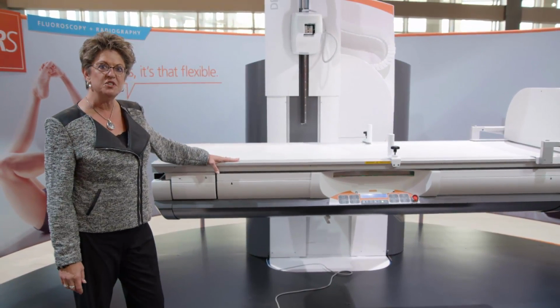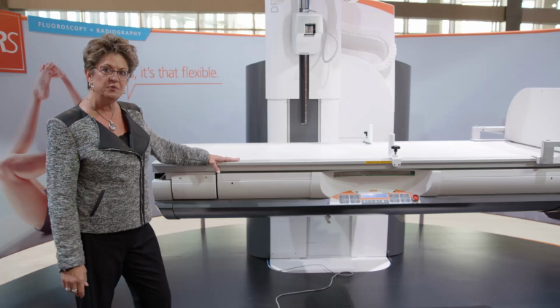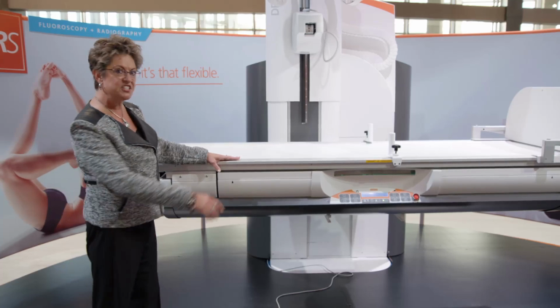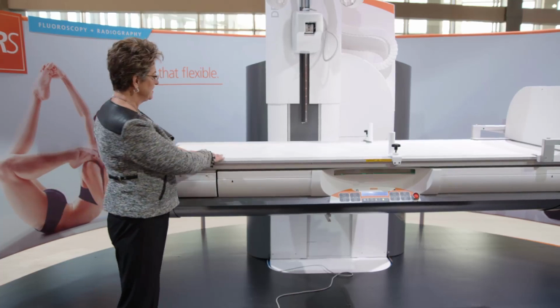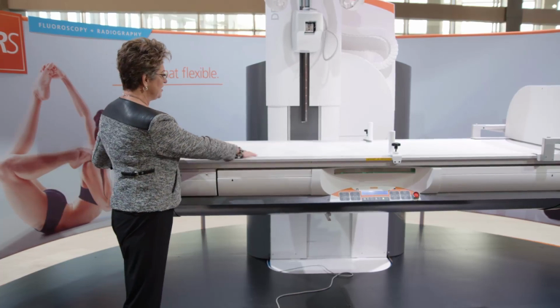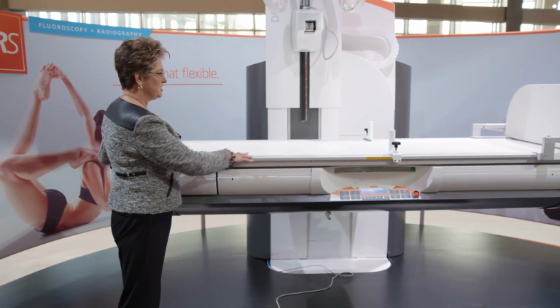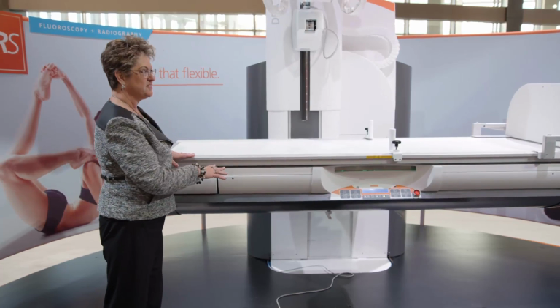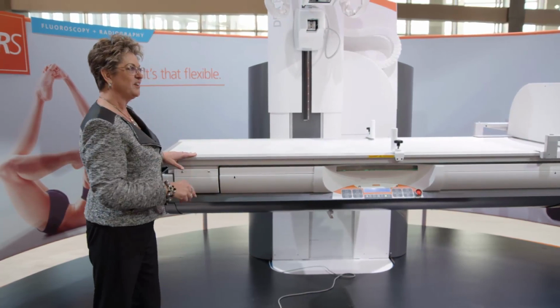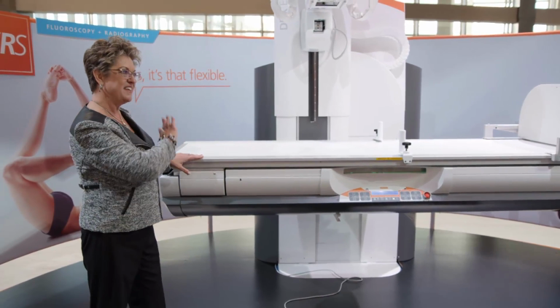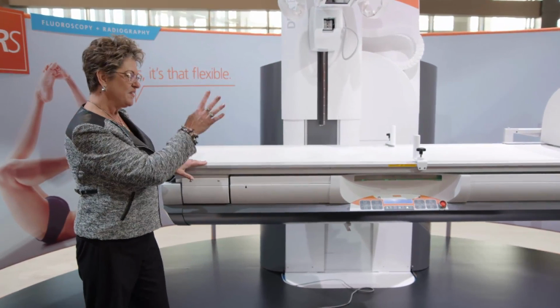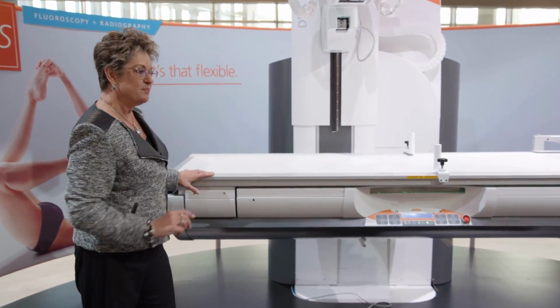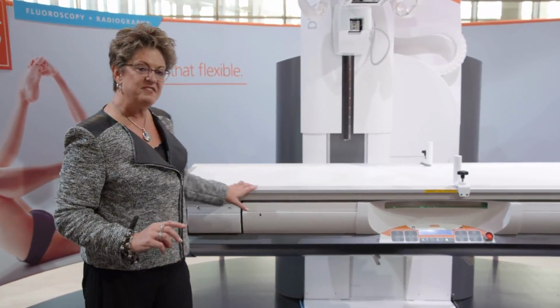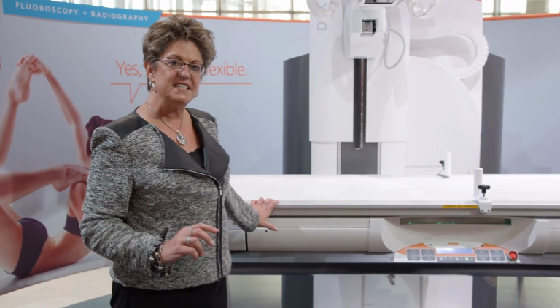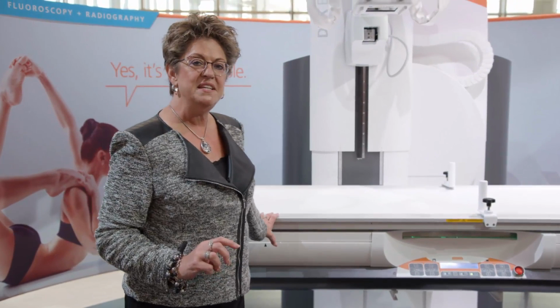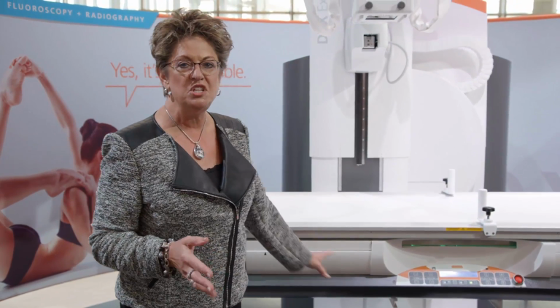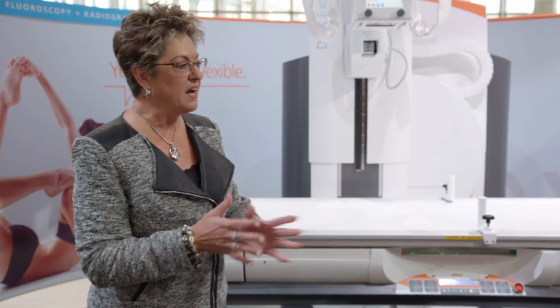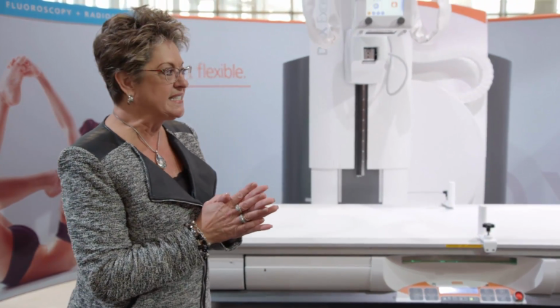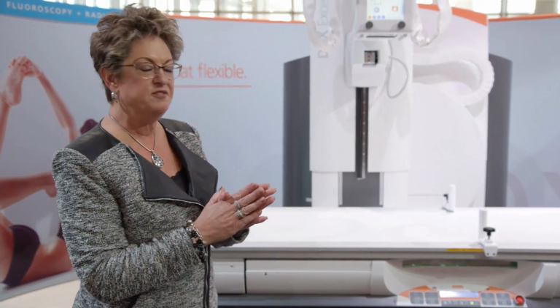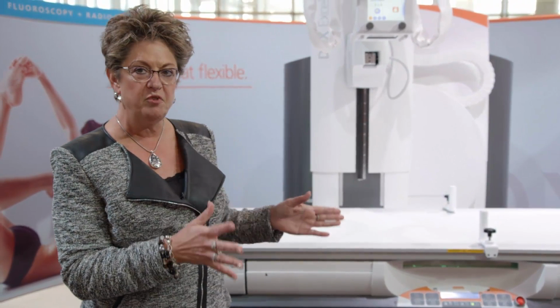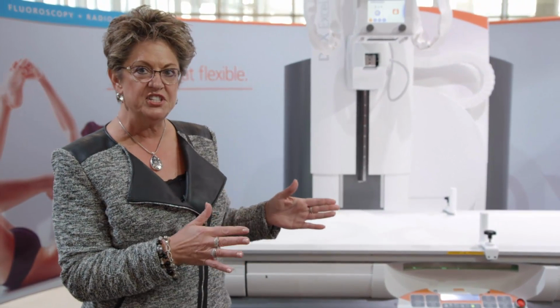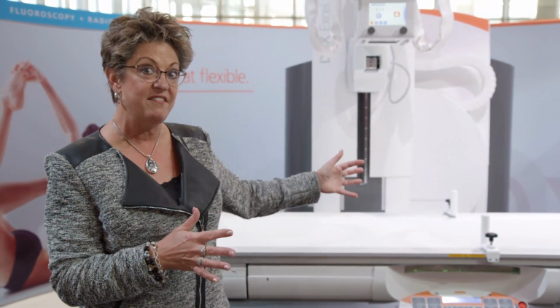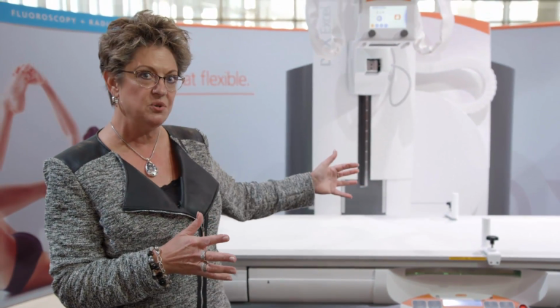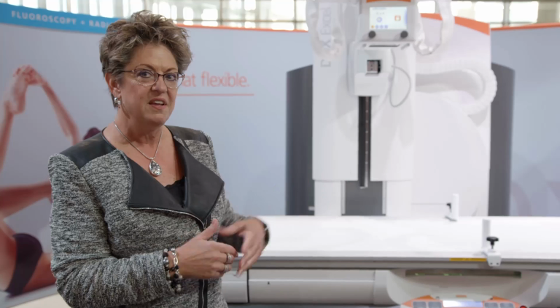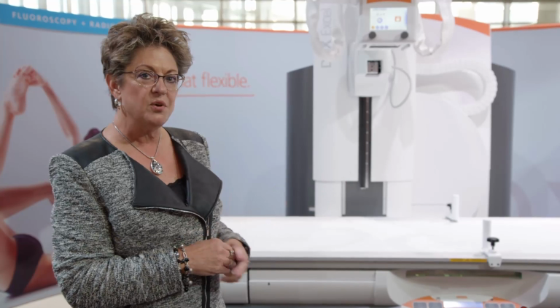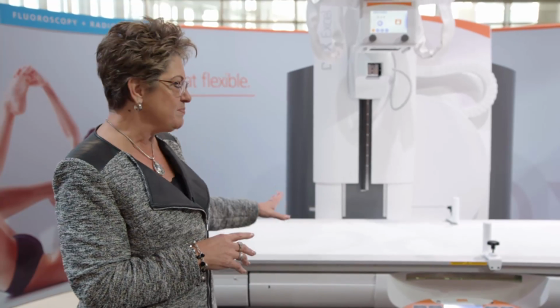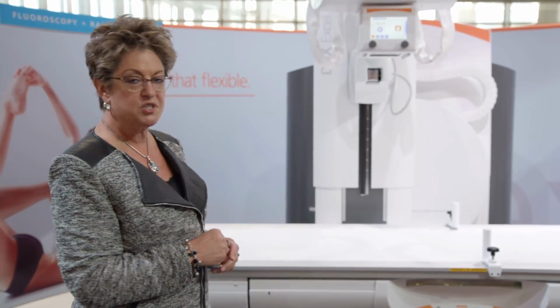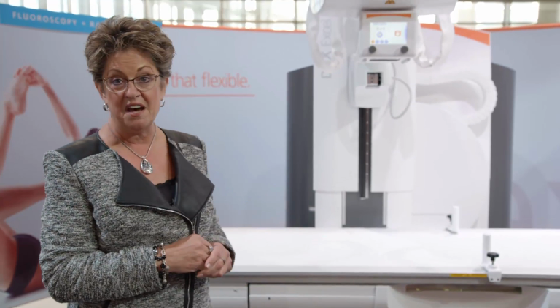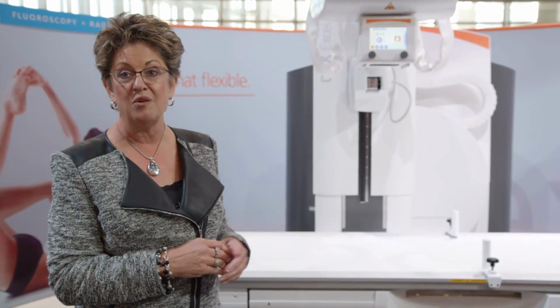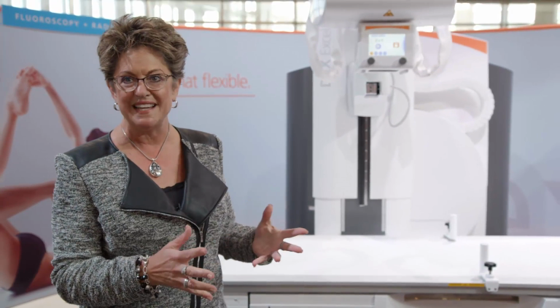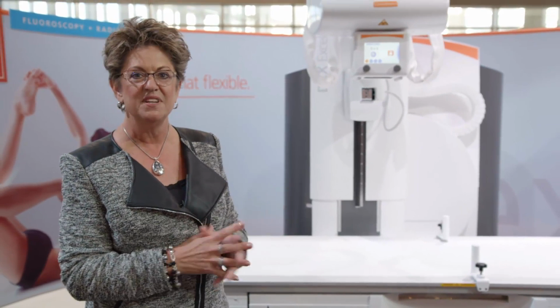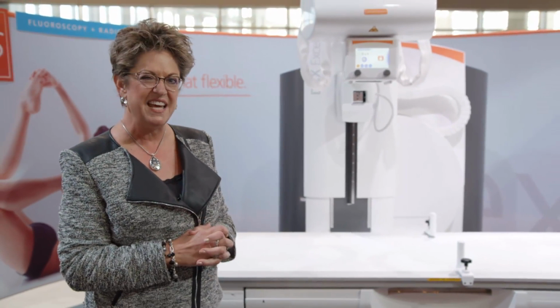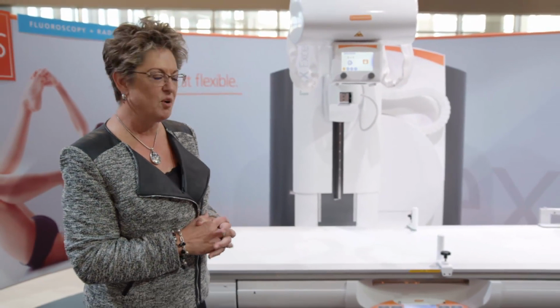So for your taller radiologist, it's very easy to use. And then the big benefit of this system is giving you a sit from 40 inches to 70 tubes, so the table virtually becomes our wall stand. You'll see that in just a moment.